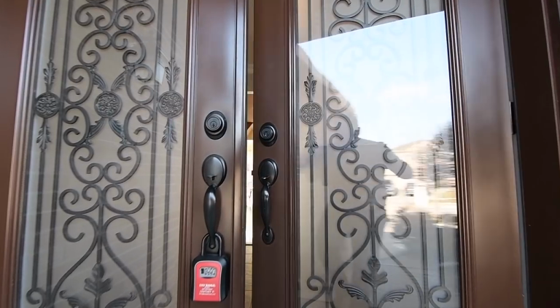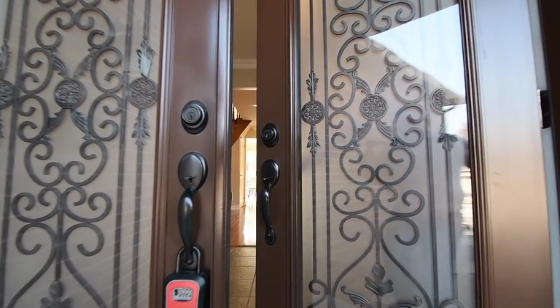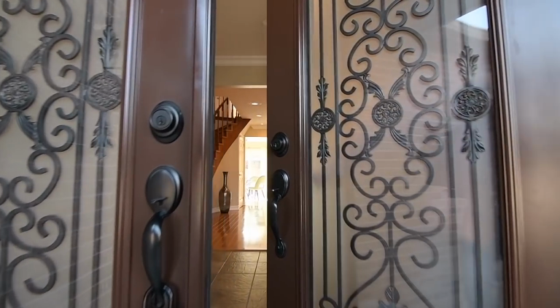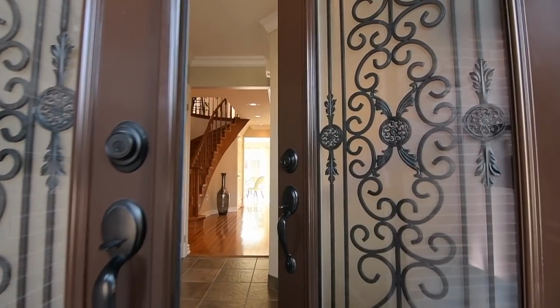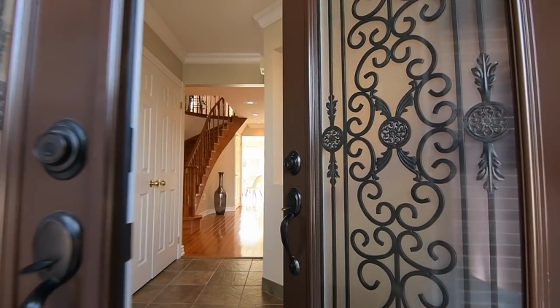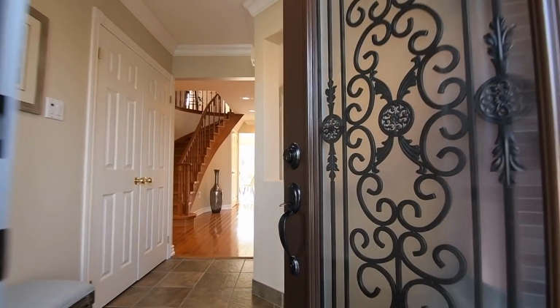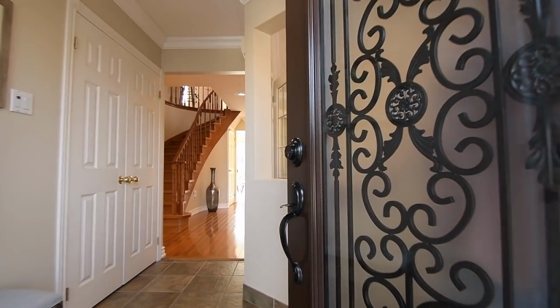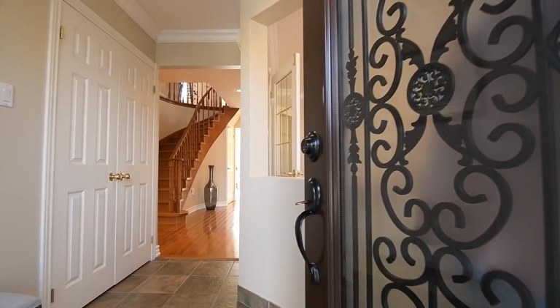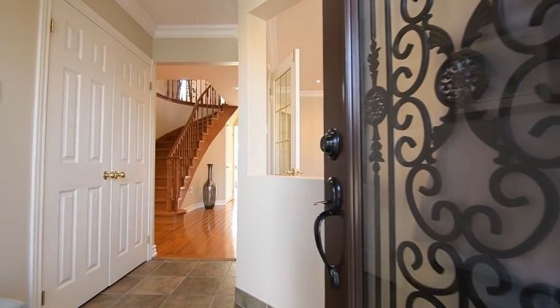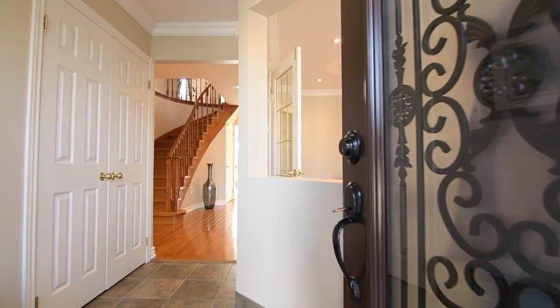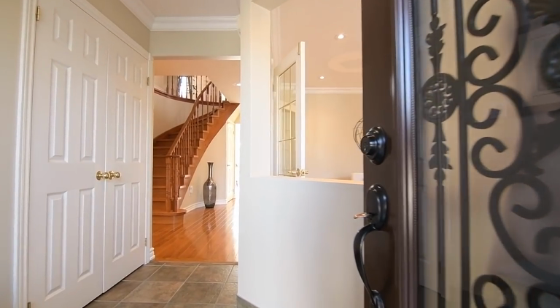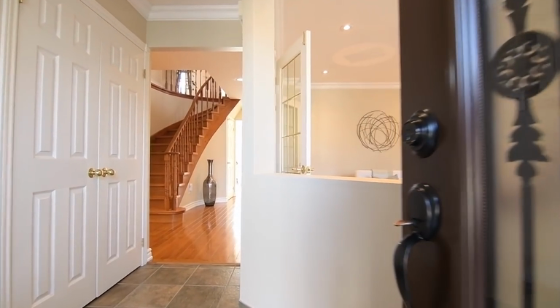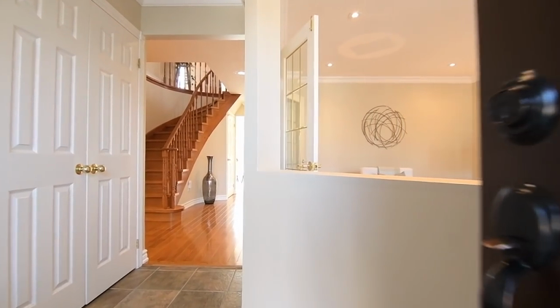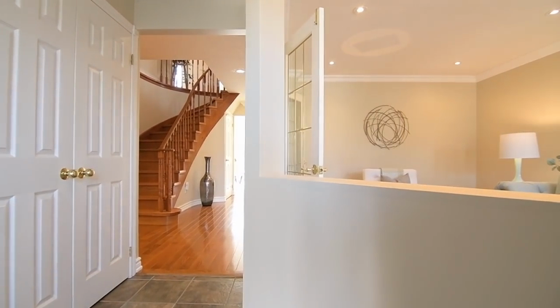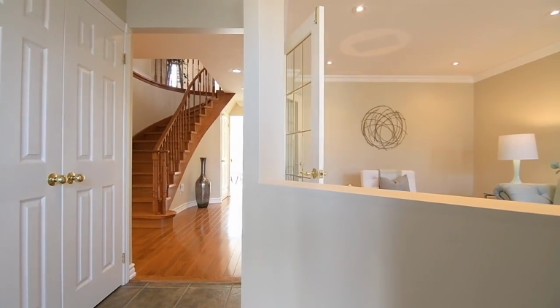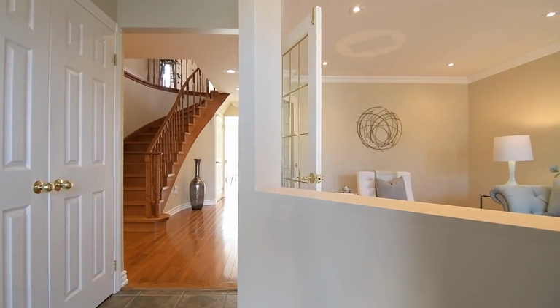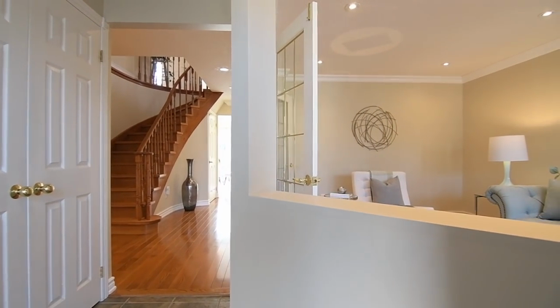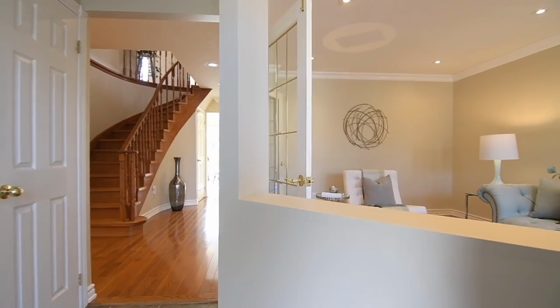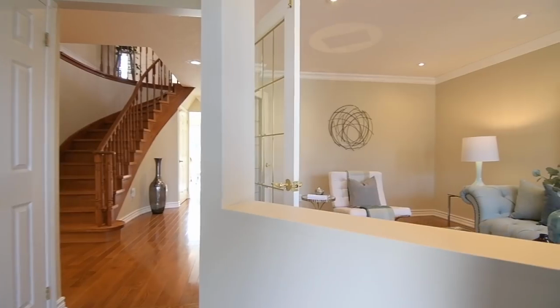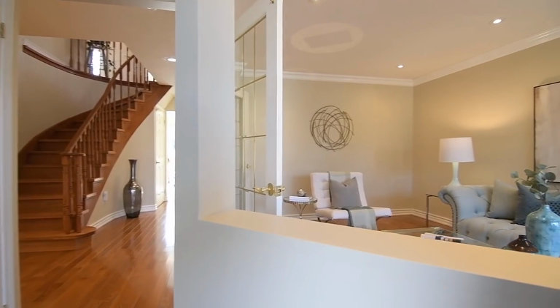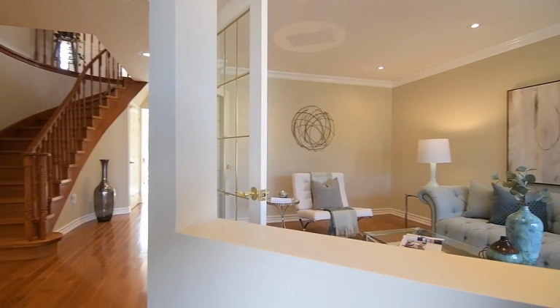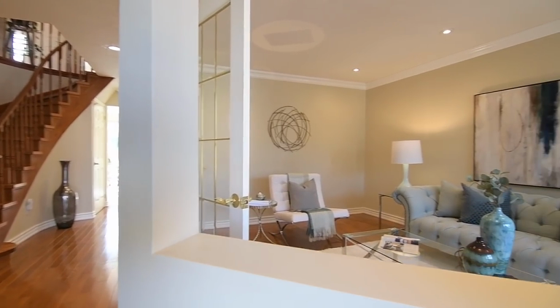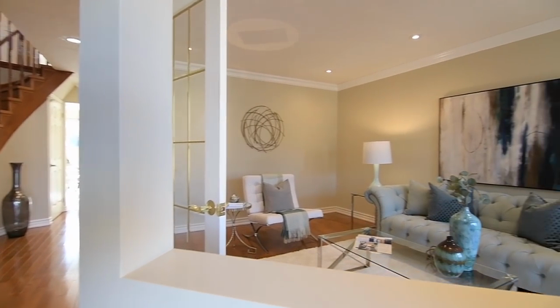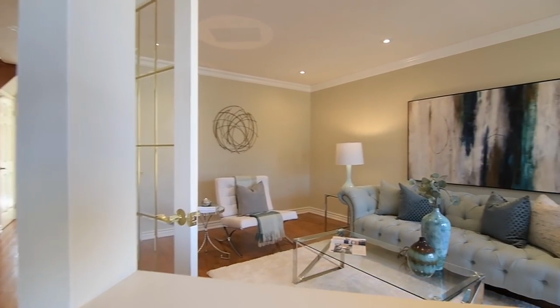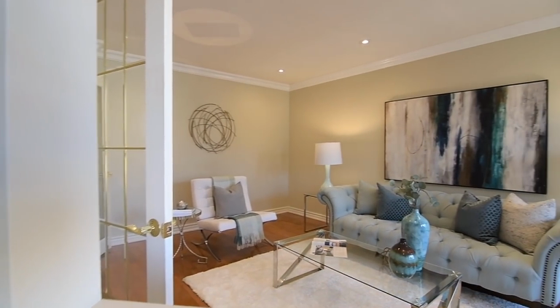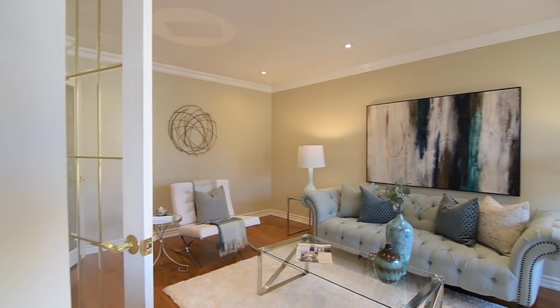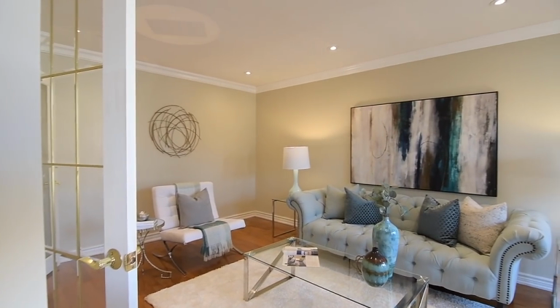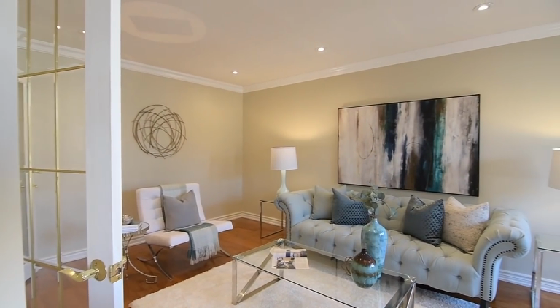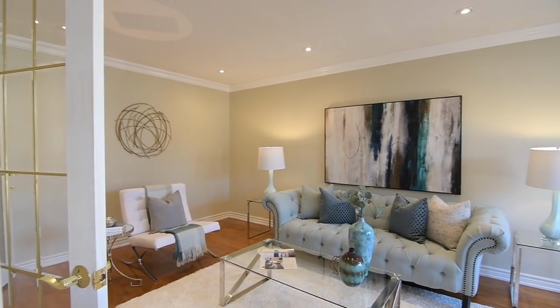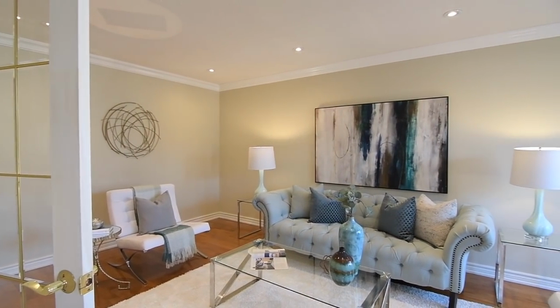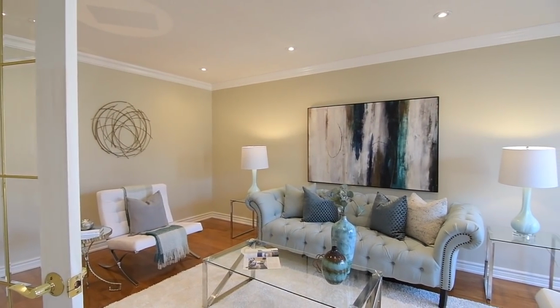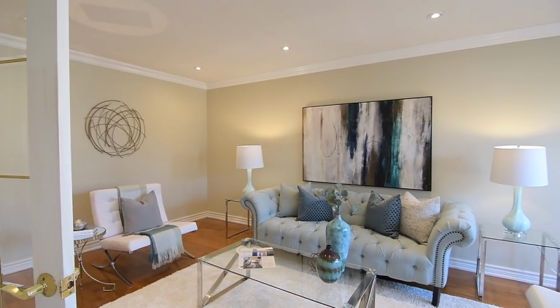Through the double entry doors is a main level that is a dream for entertaining, with its generously-sized principal rooms and a layout offering a wonderful ease of flow.